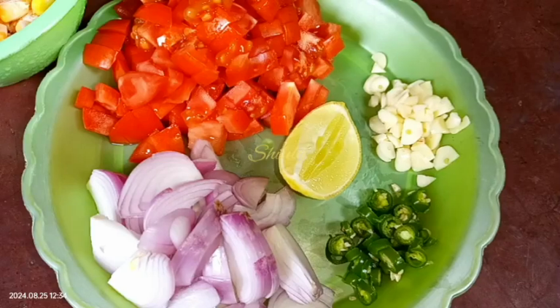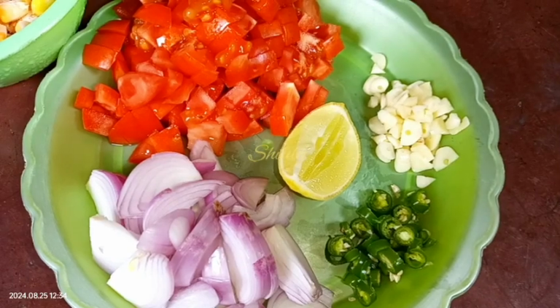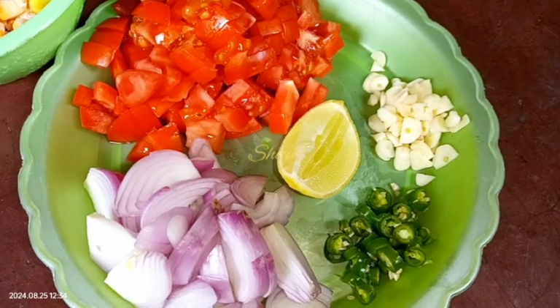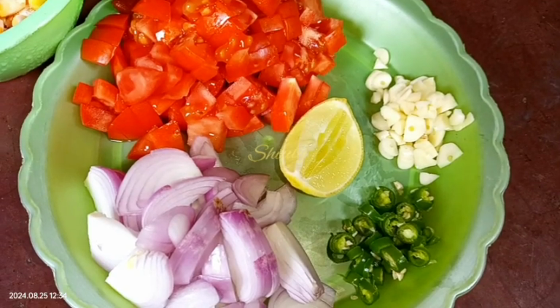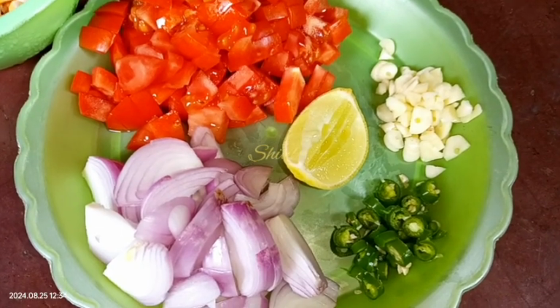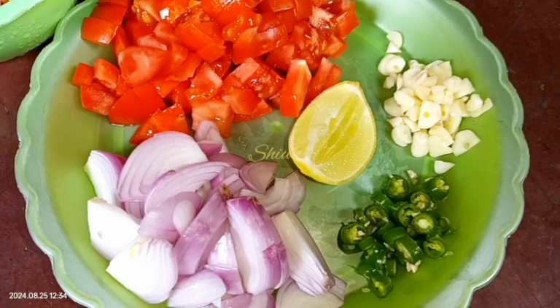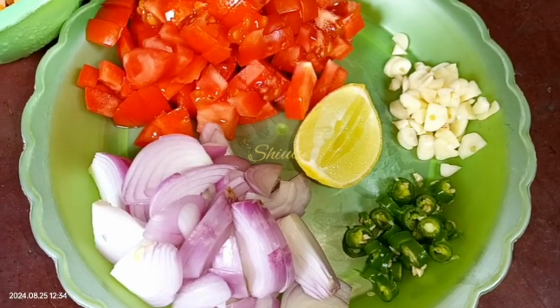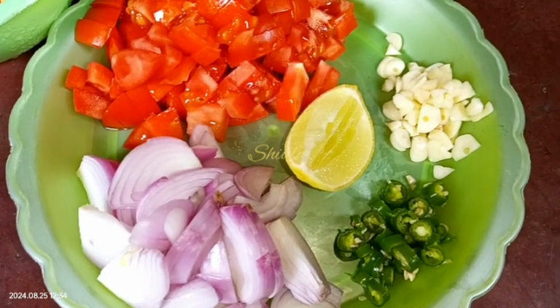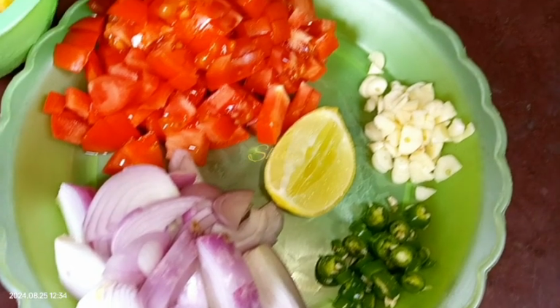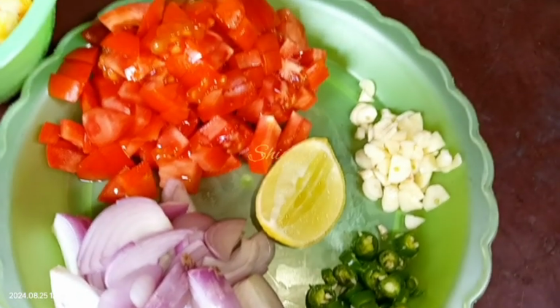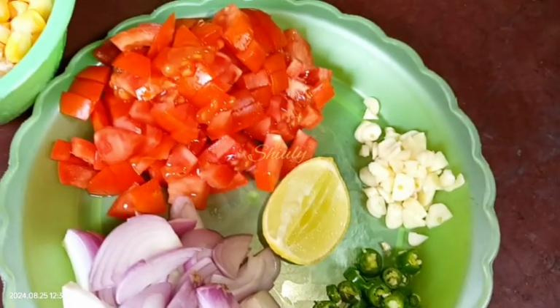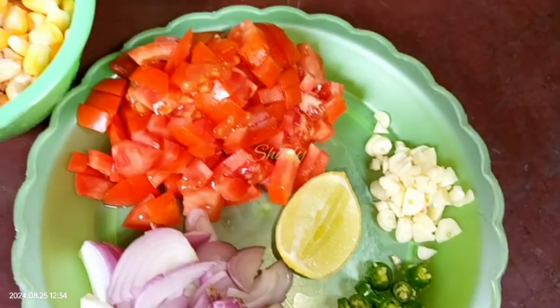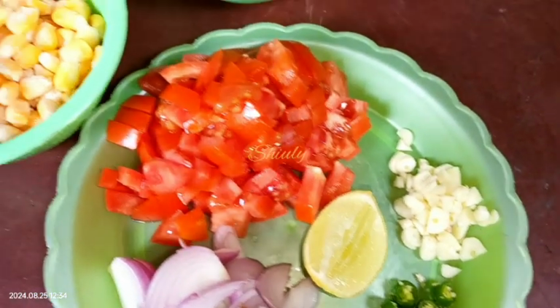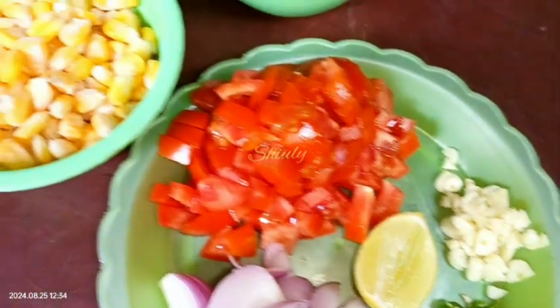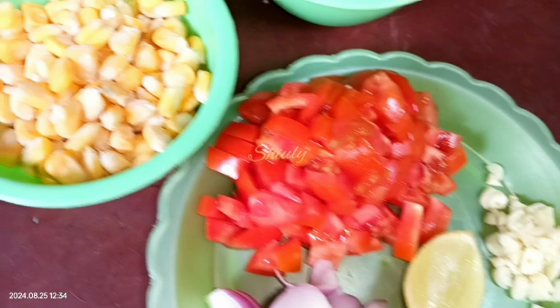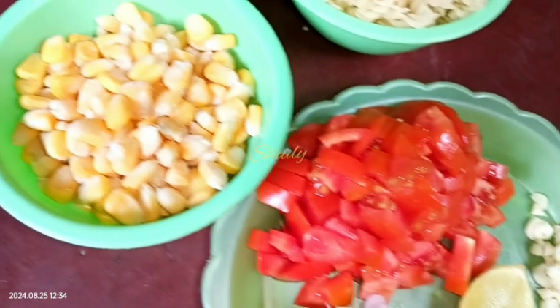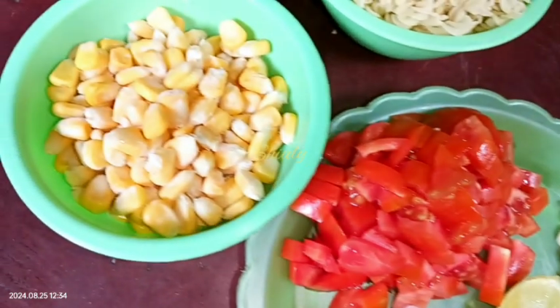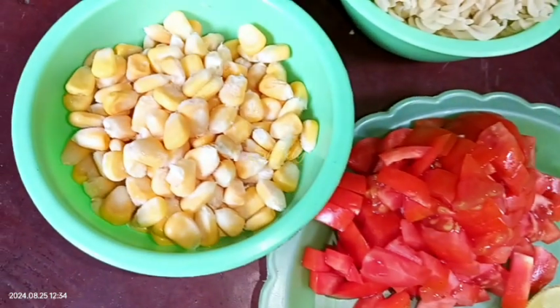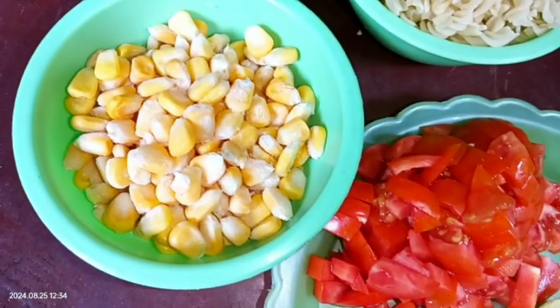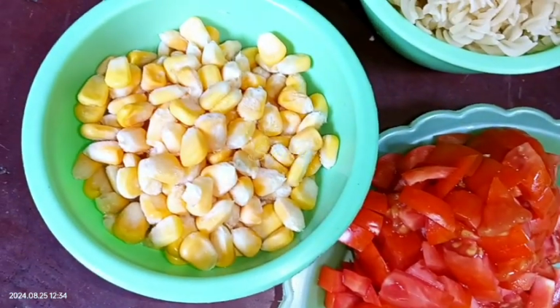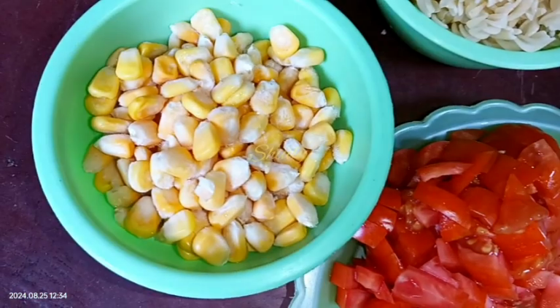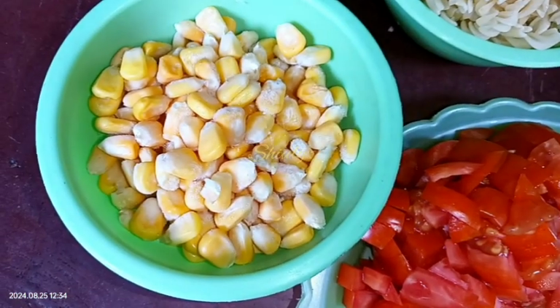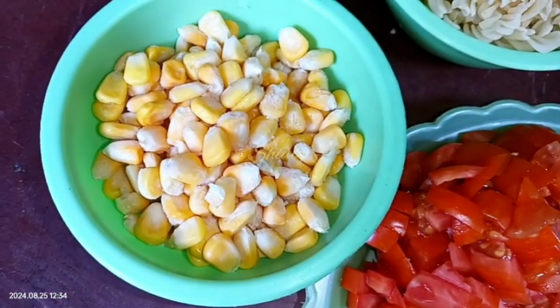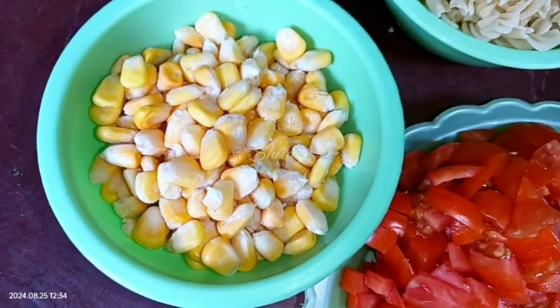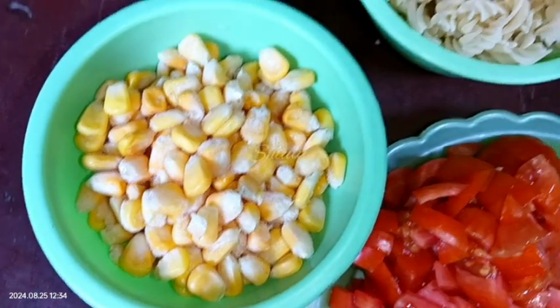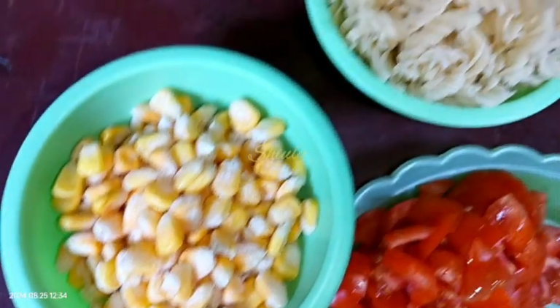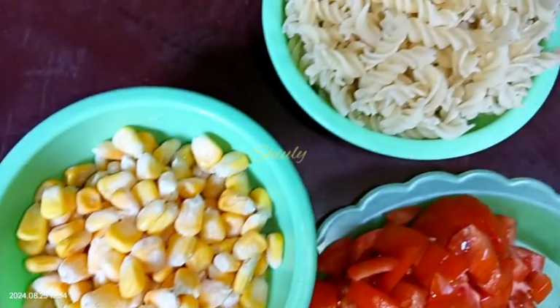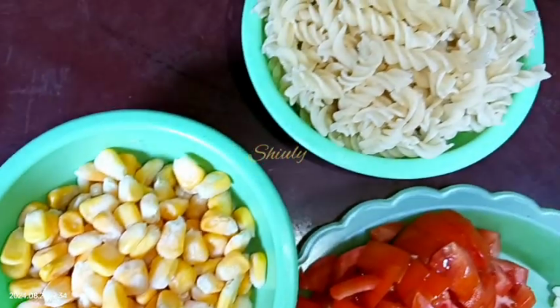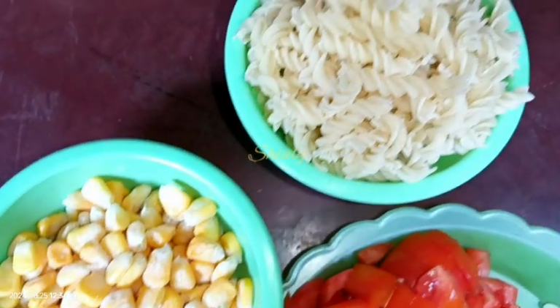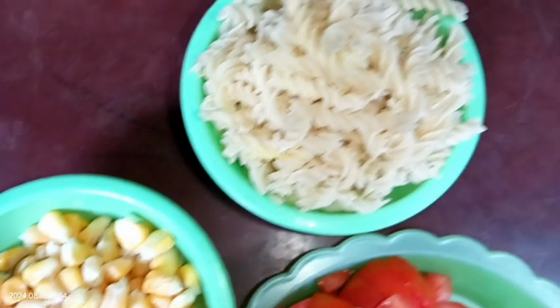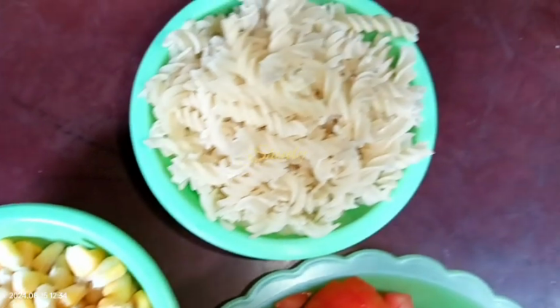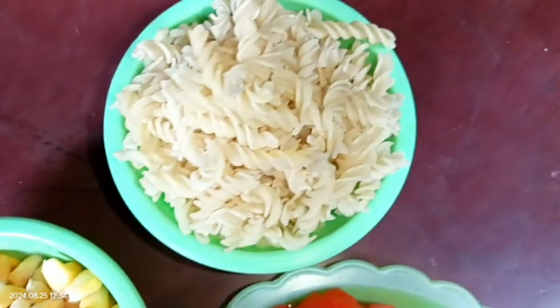Hello guys, here's Shiuli and you are welcome to my kitchen. Today I'm going to show you how to make tomato corn pasta. I have taken two tomatoes, some onions, some garlic, a piece of lemon, corn, and pasta.